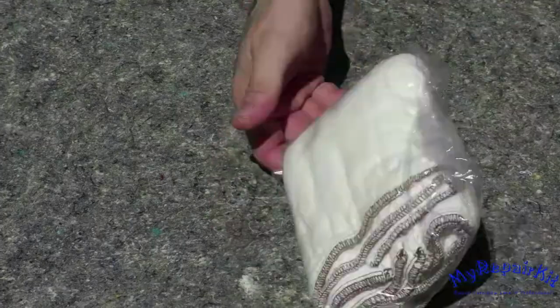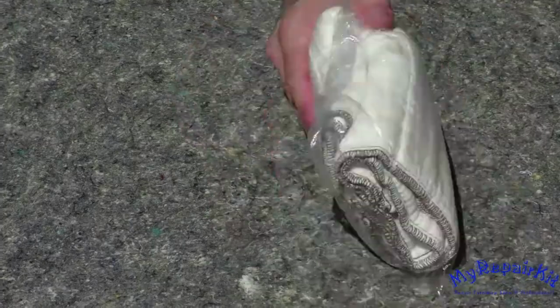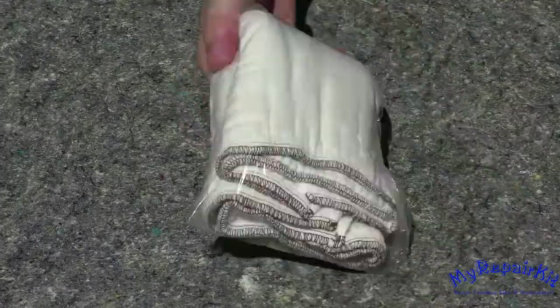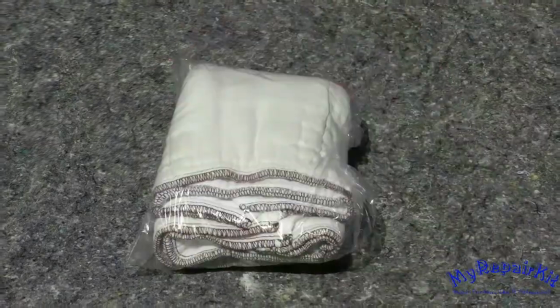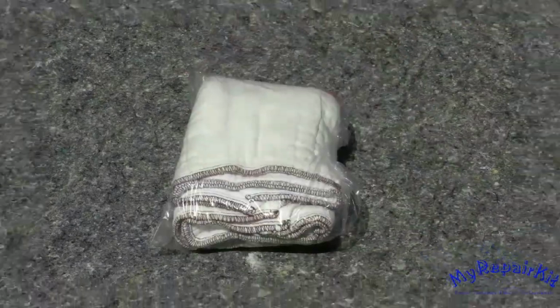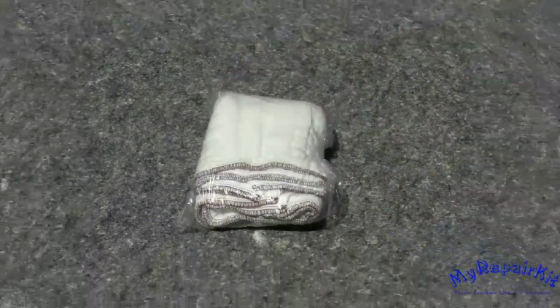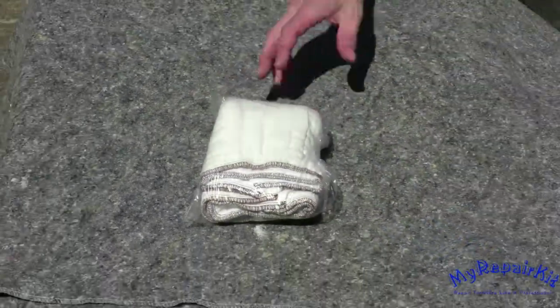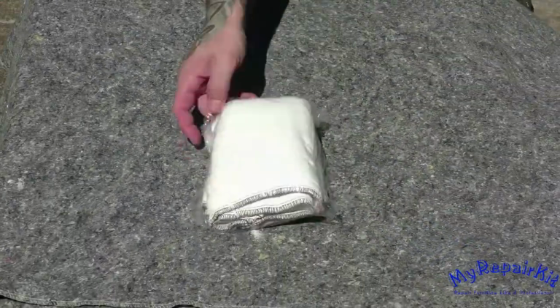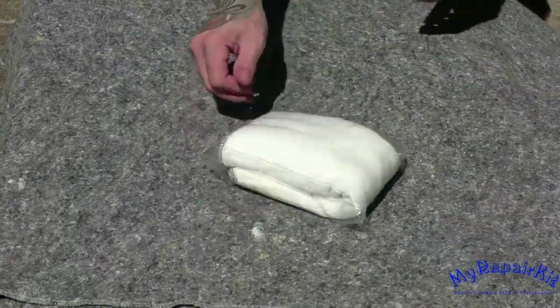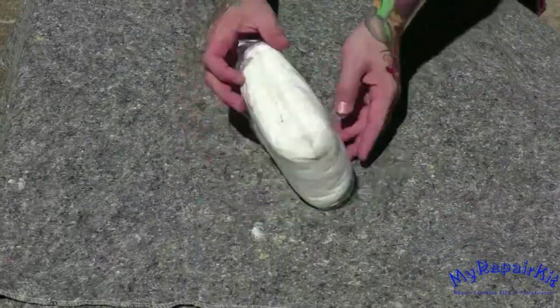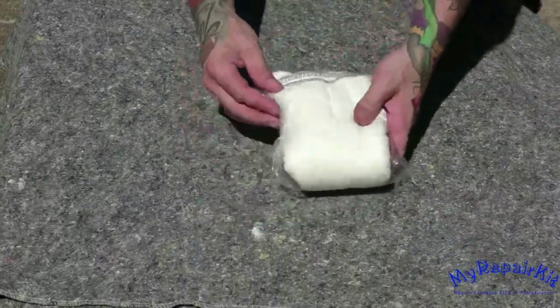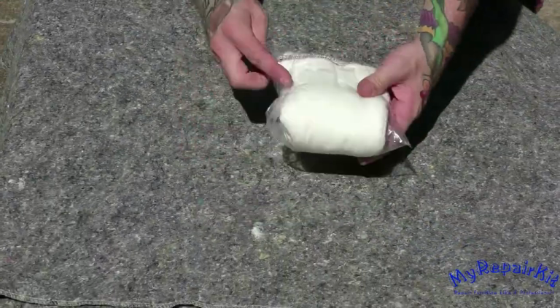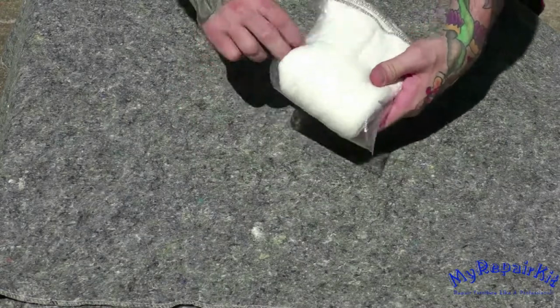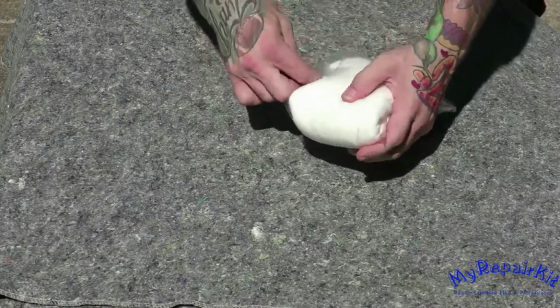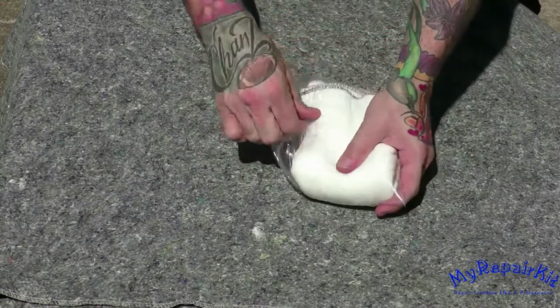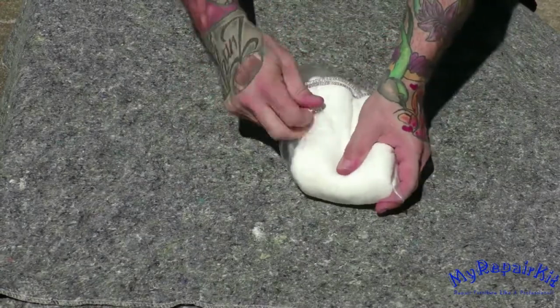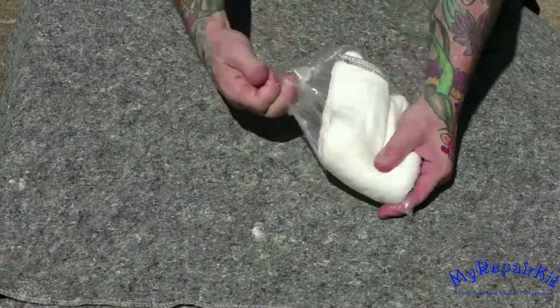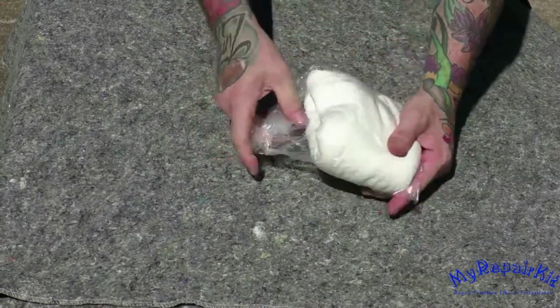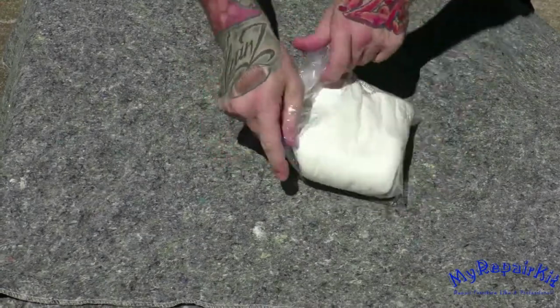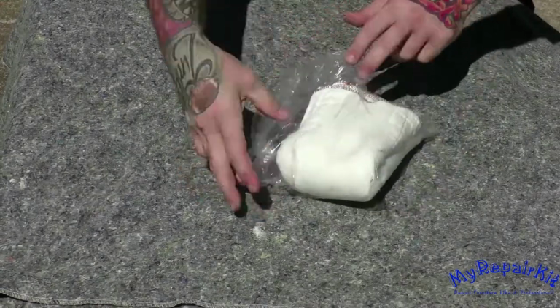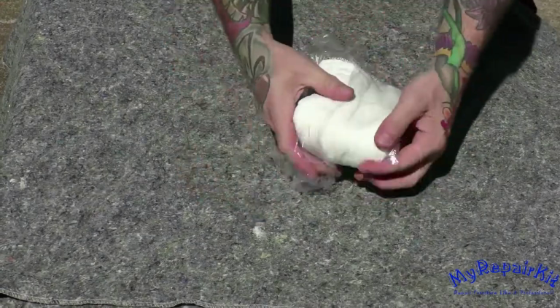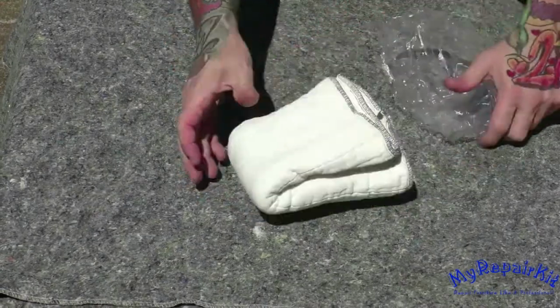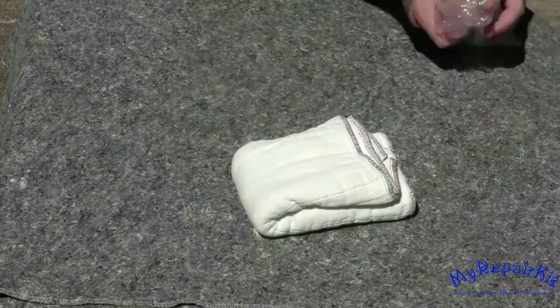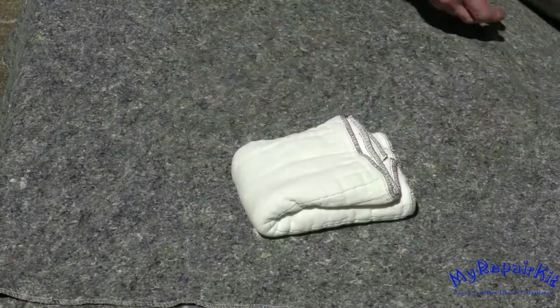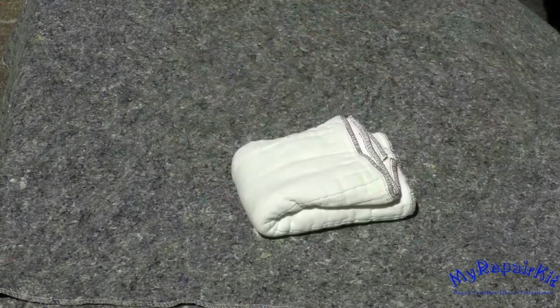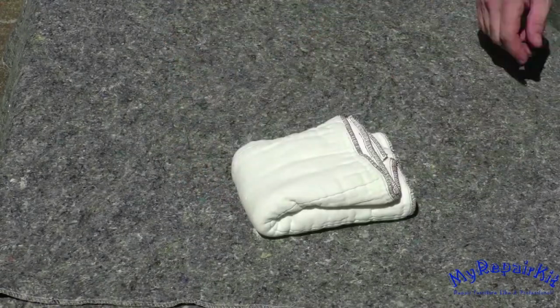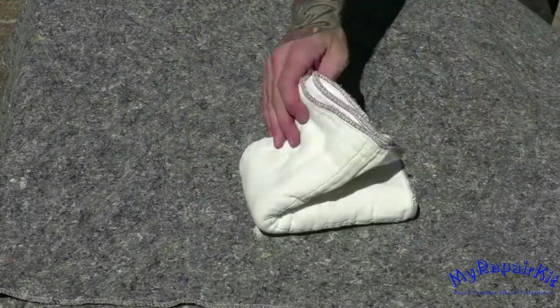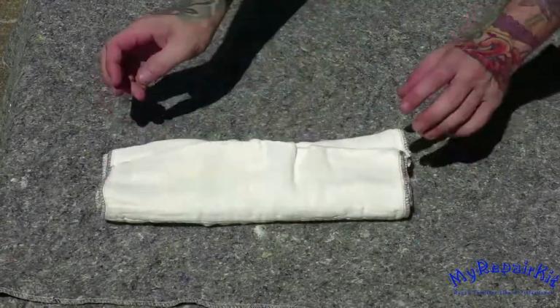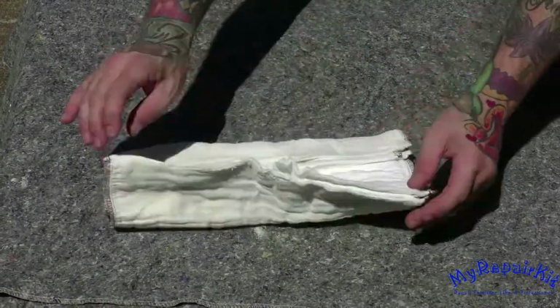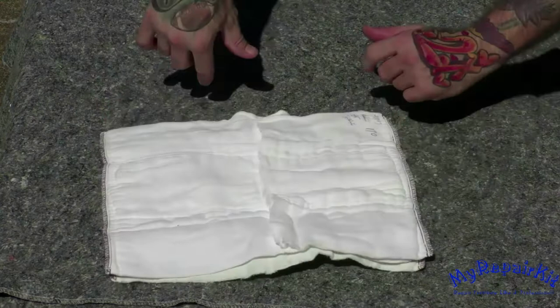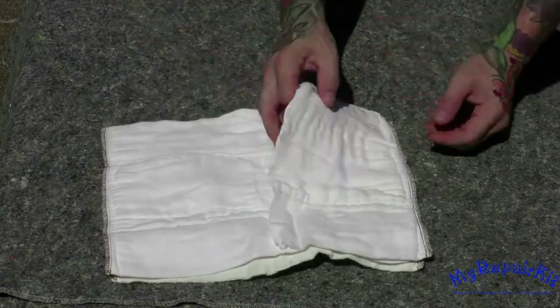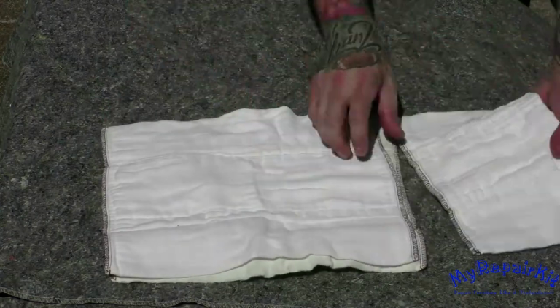Welcome to my repair kit. Today we're going to talk about creating a French polishing cloth, which I refer to as a padding rag.